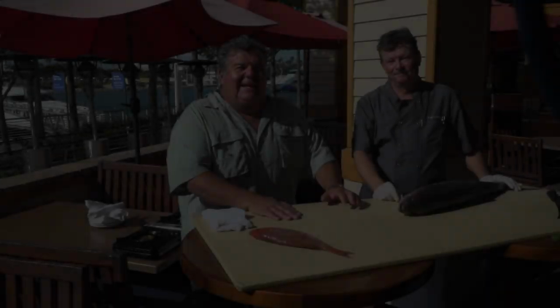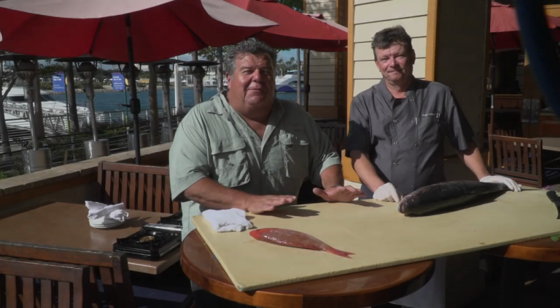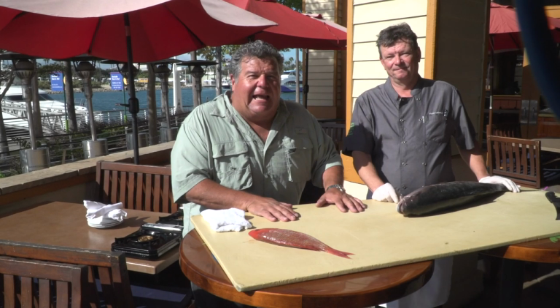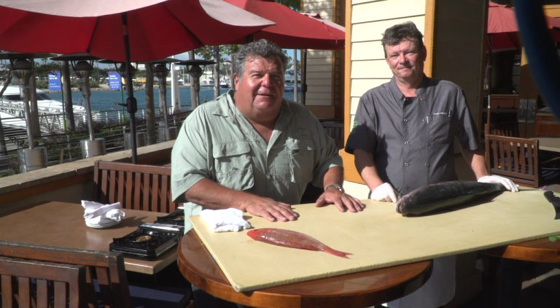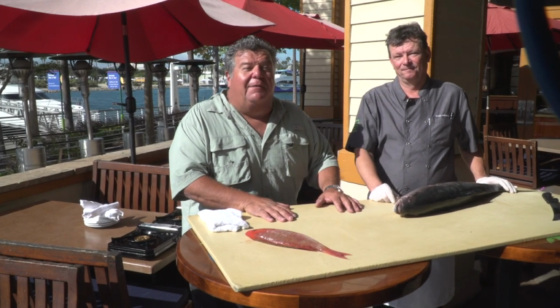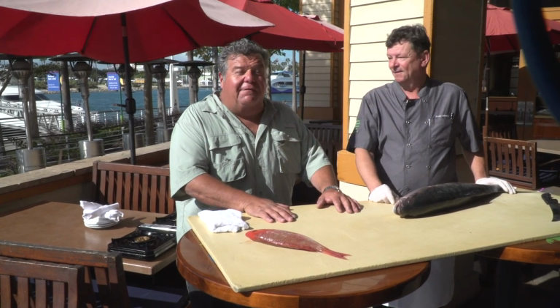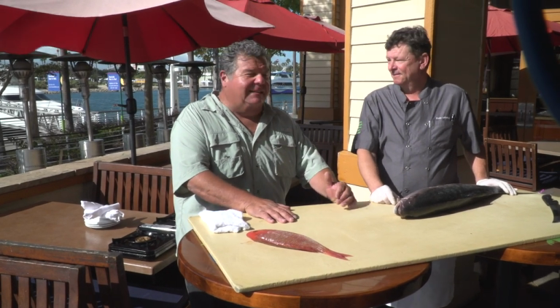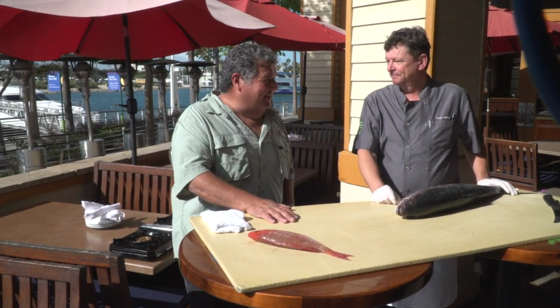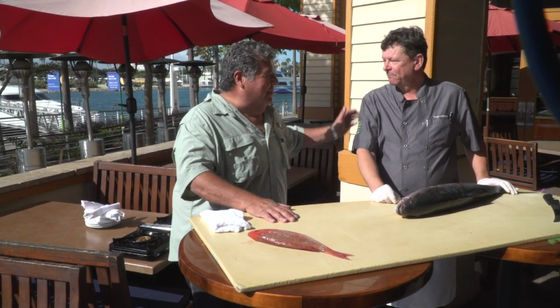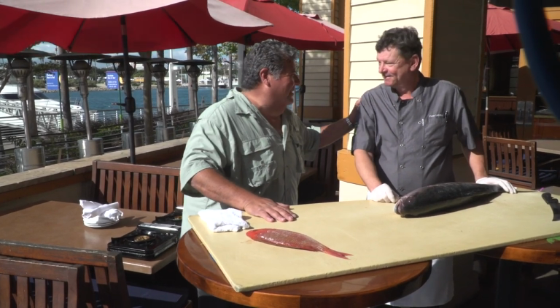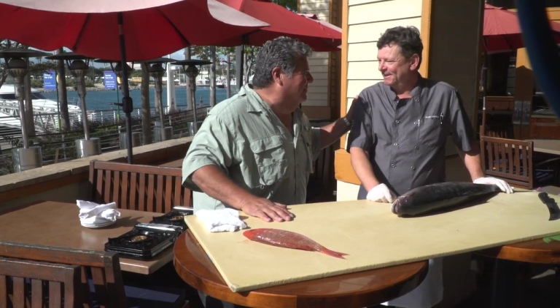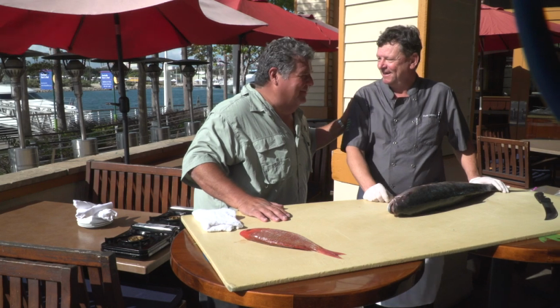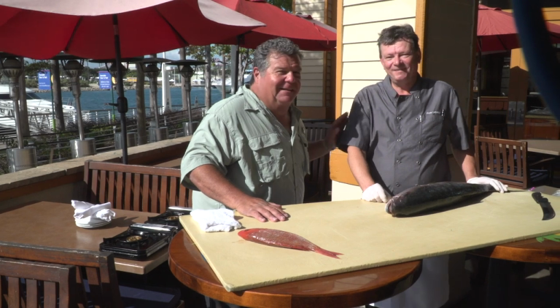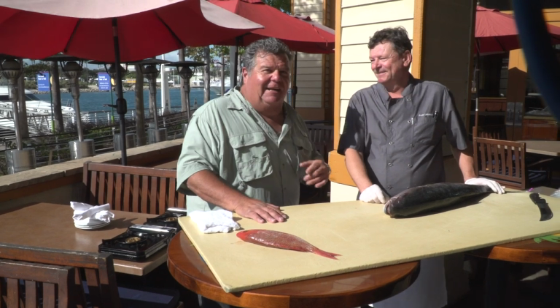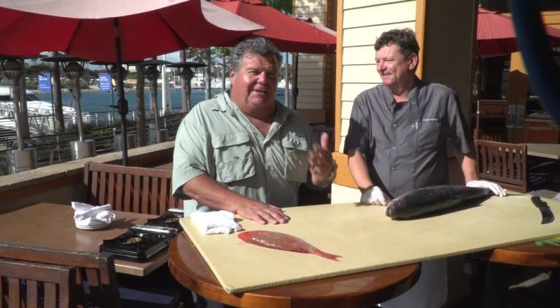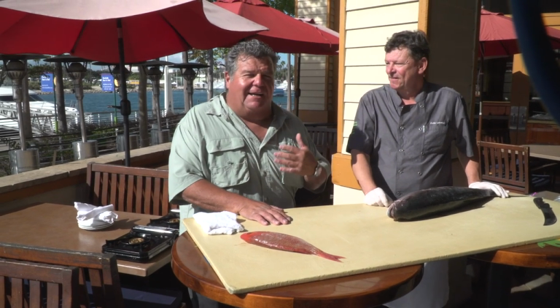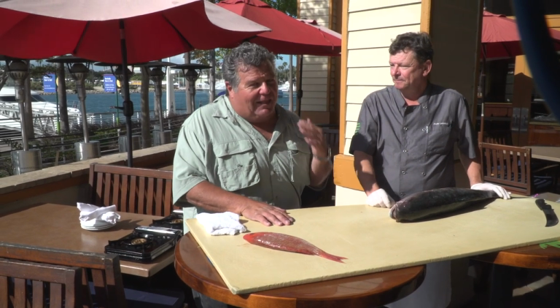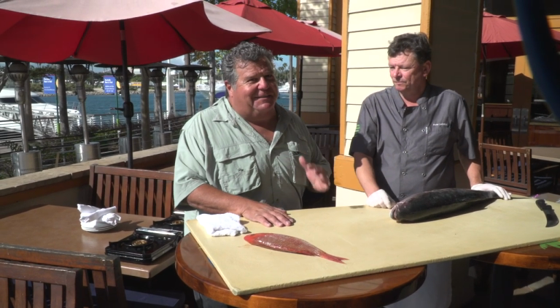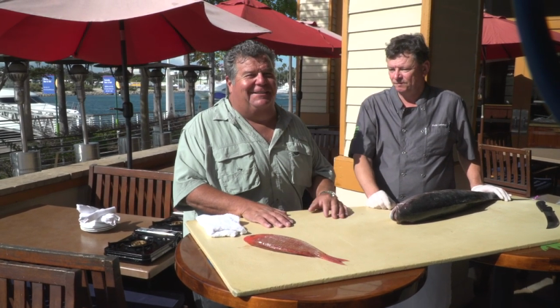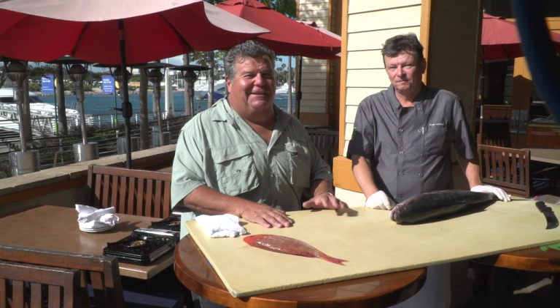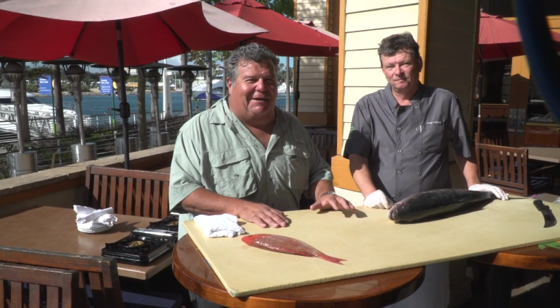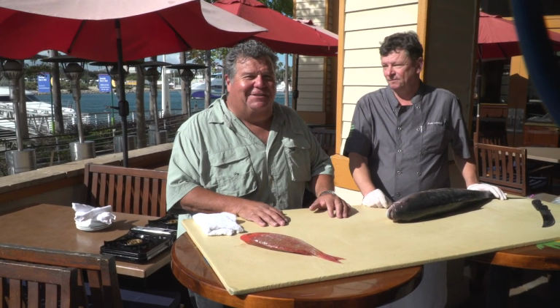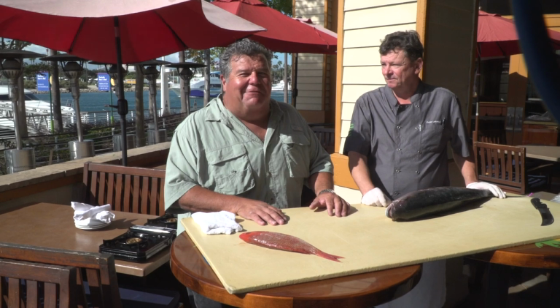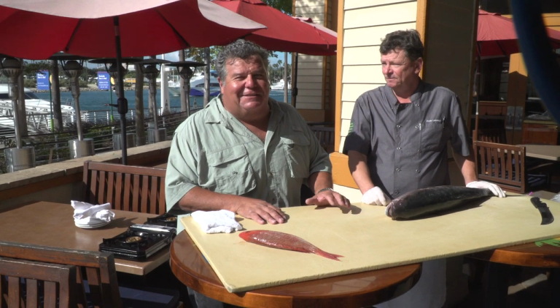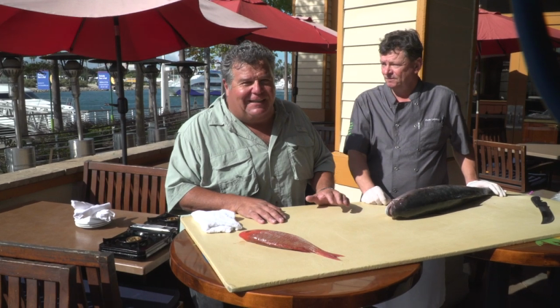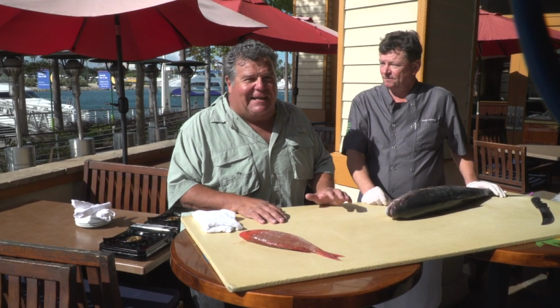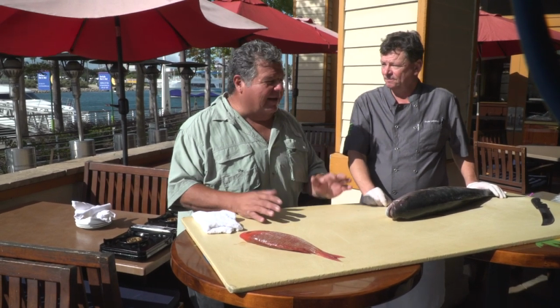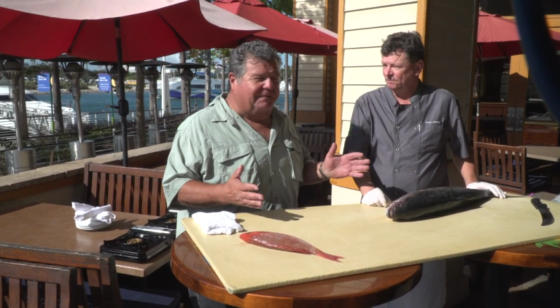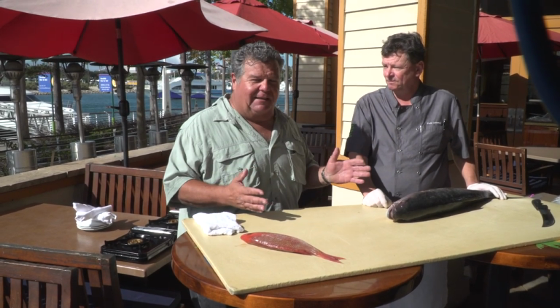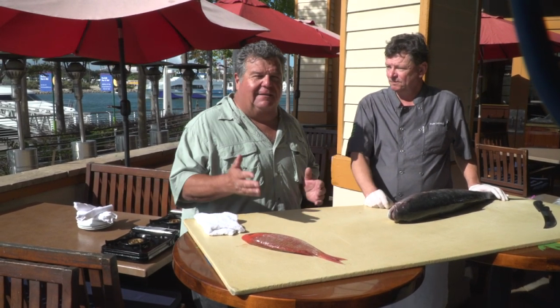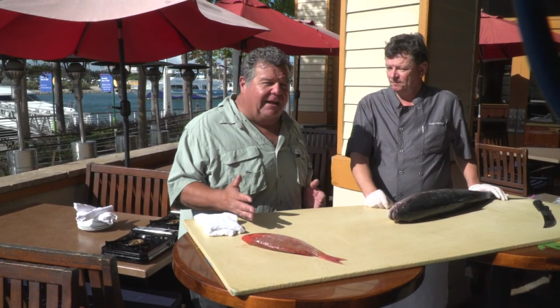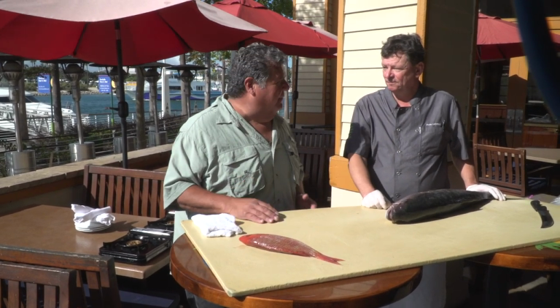Hey guys, today we're in Gladstones in Long Beach, California, and standing next to me is Chef Pete. Thanks for having us out. Chef has lots of experience cooking fish and preparing fish, and what he's going to do for us today is a demo on how to fillet a yellowtail and a rockfish.